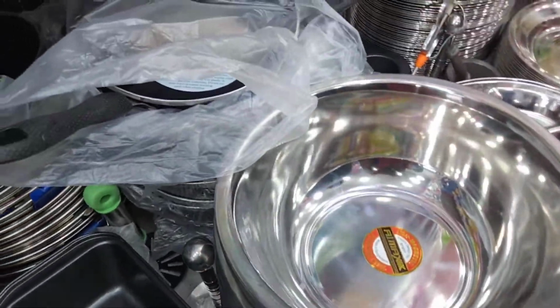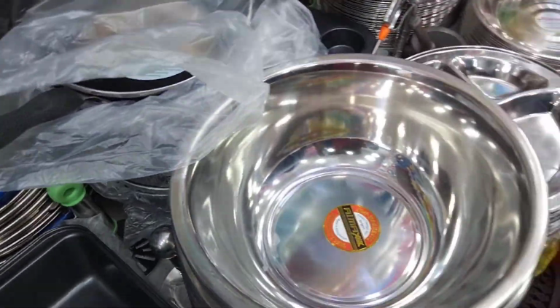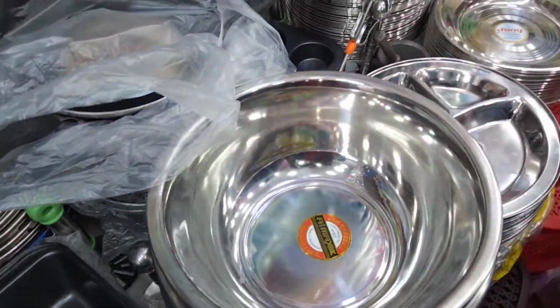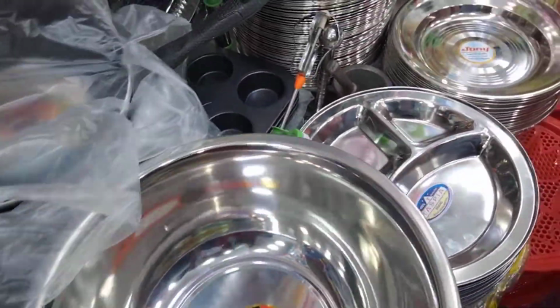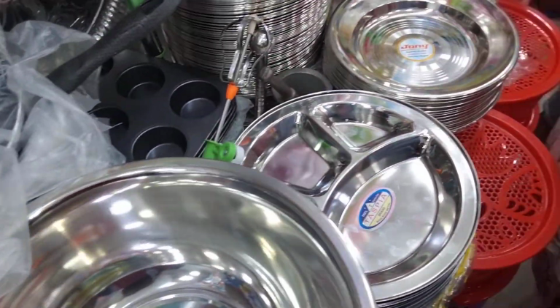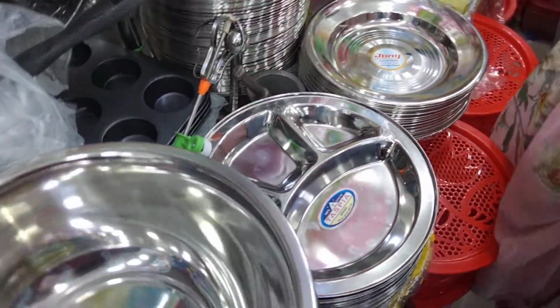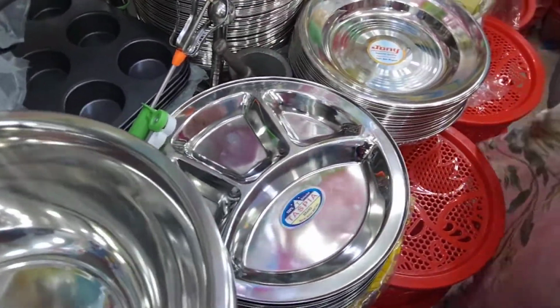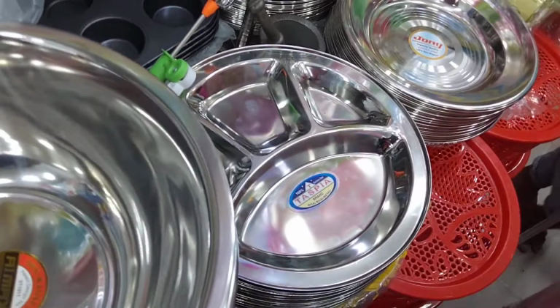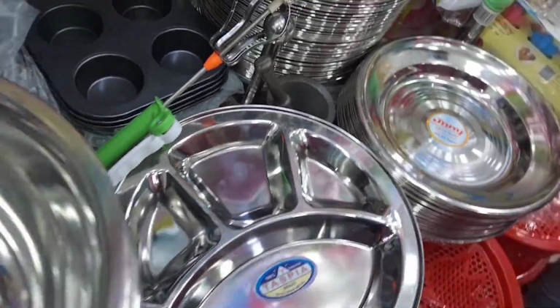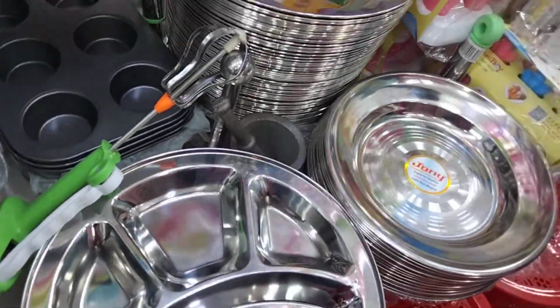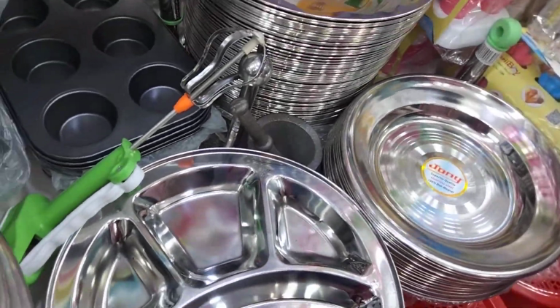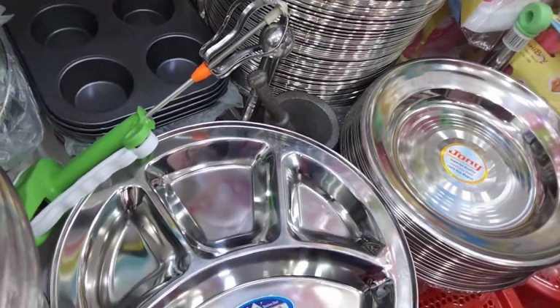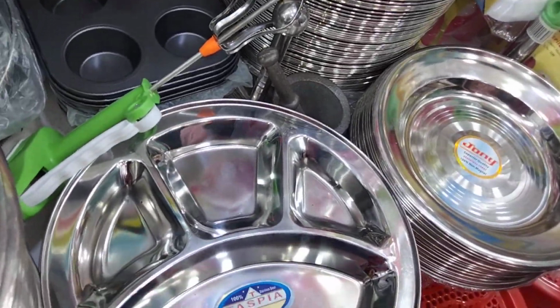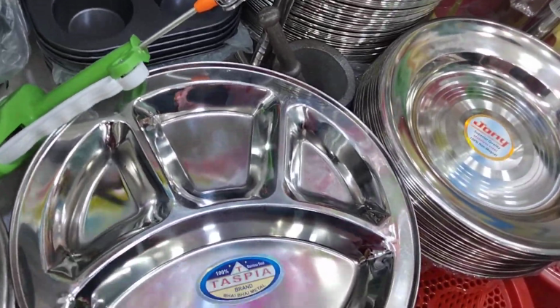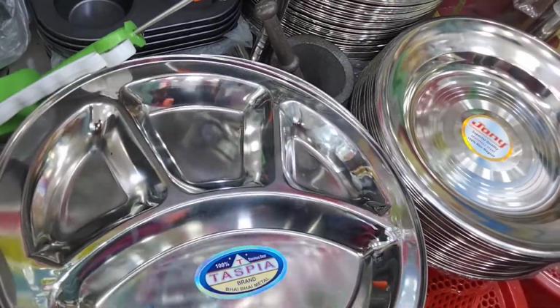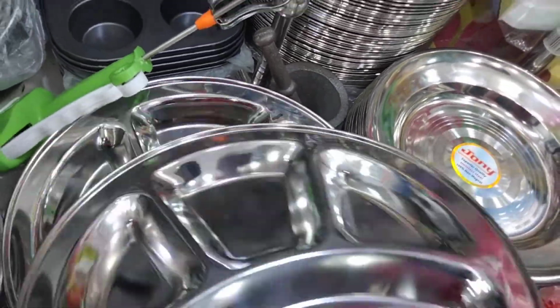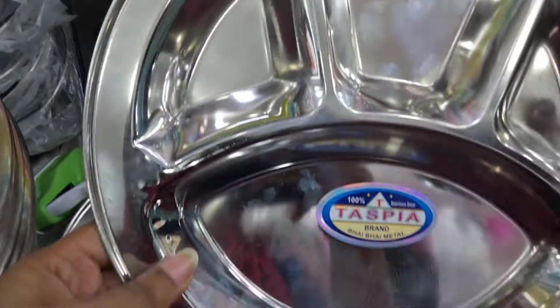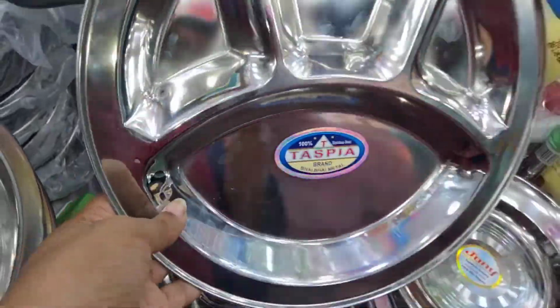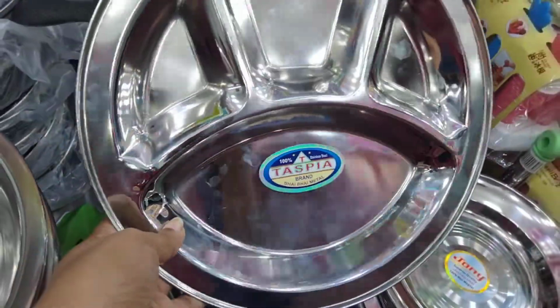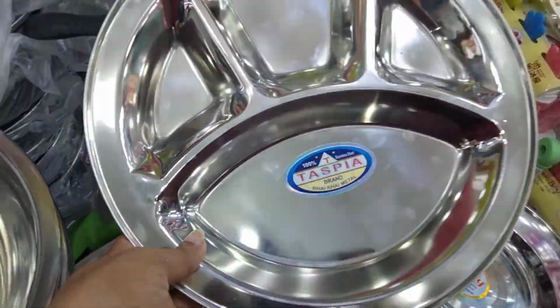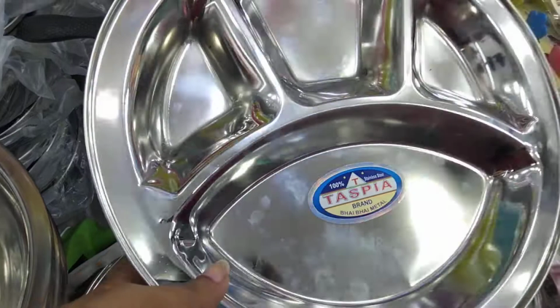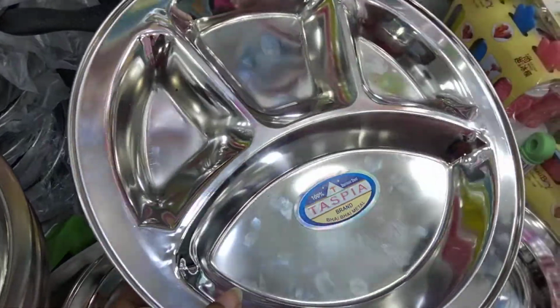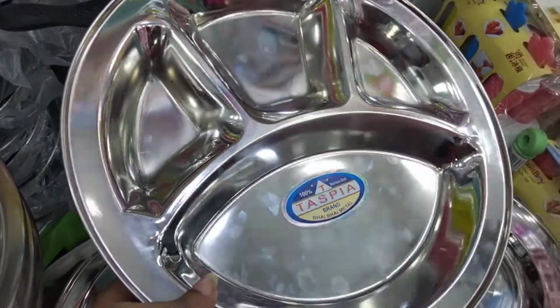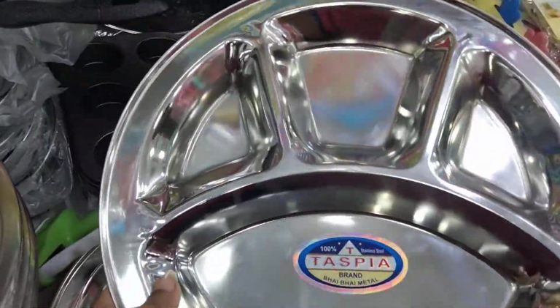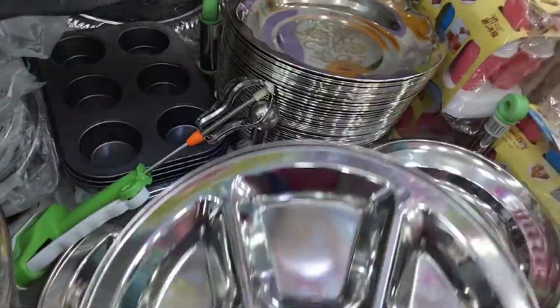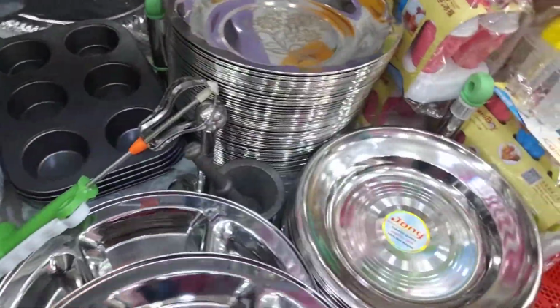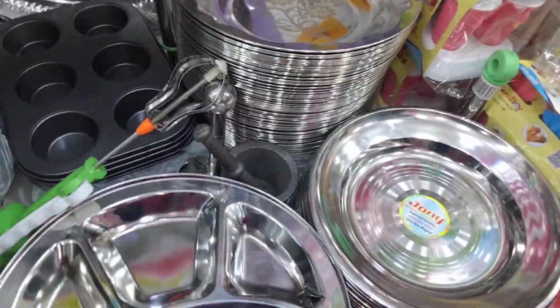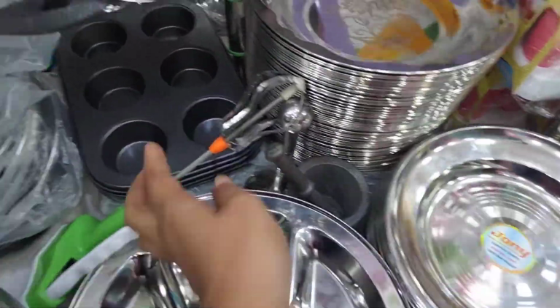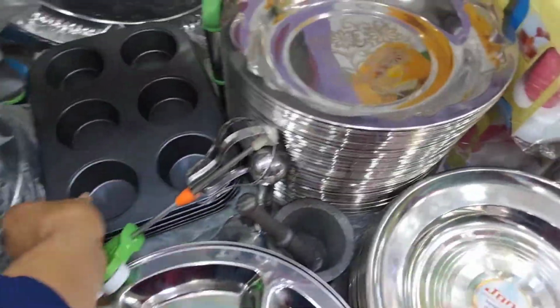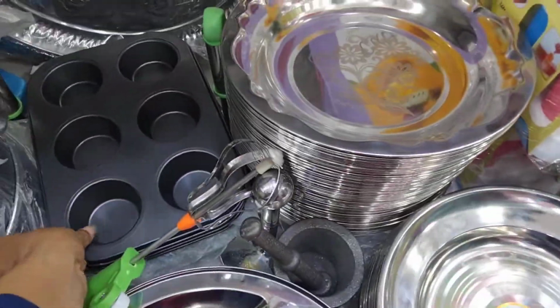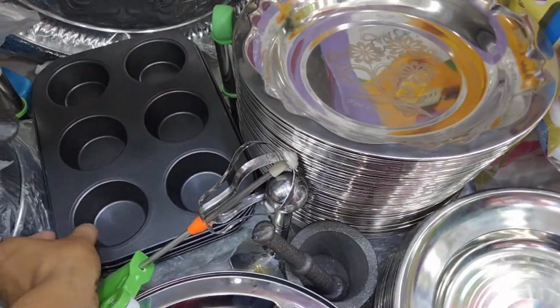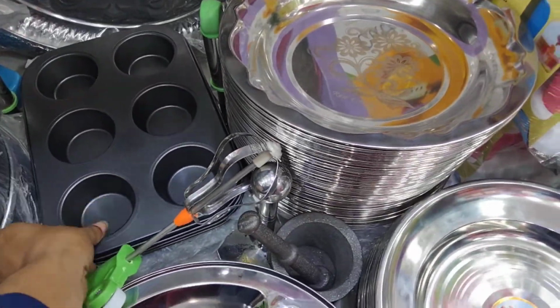Green and green ones. This one is a plate. This is a simple plate, and this can be customized.